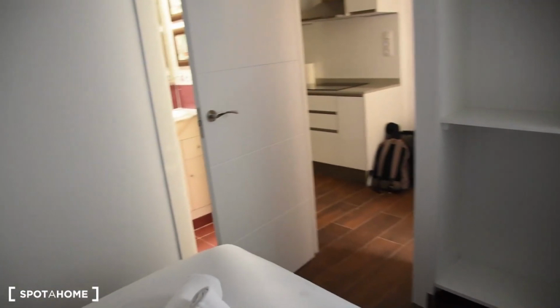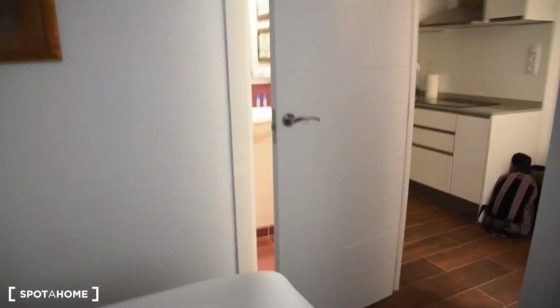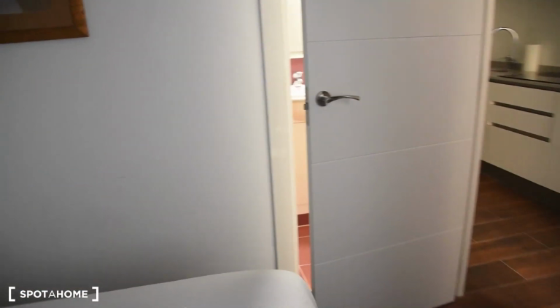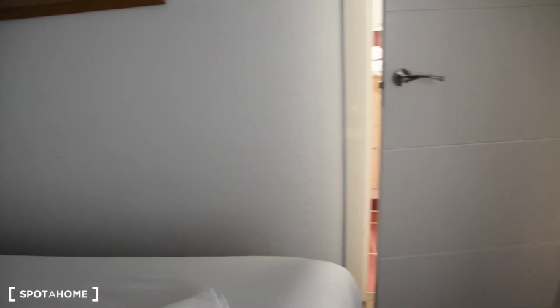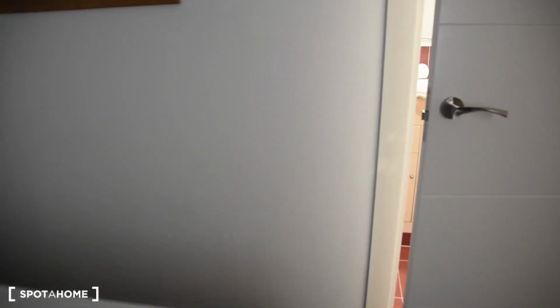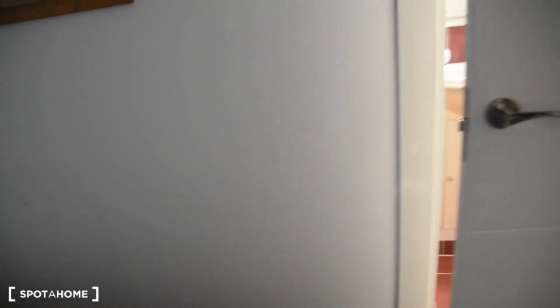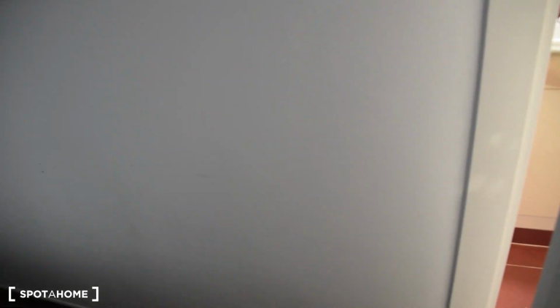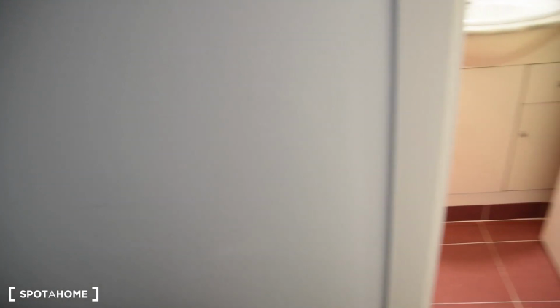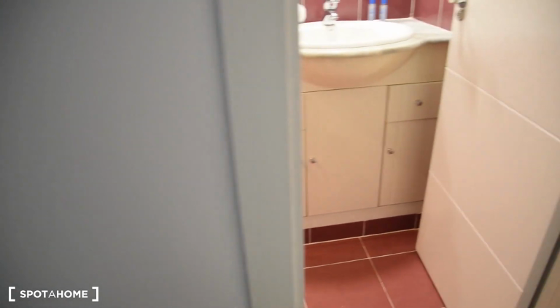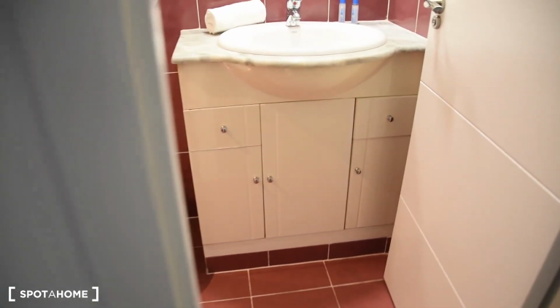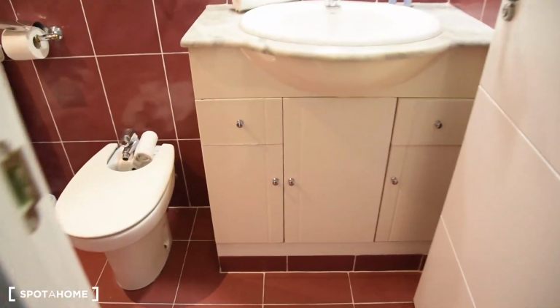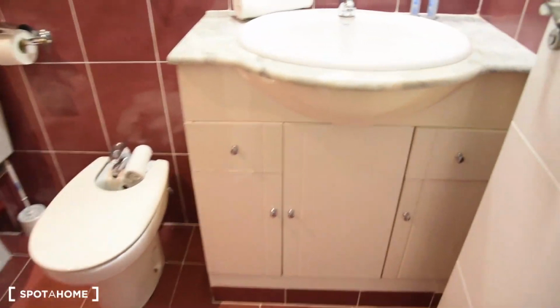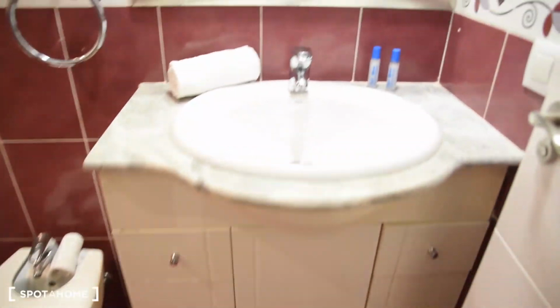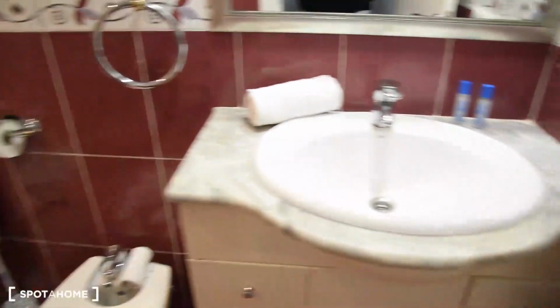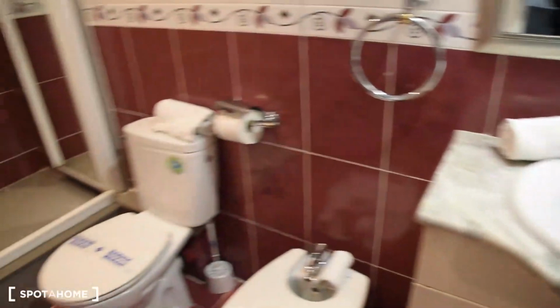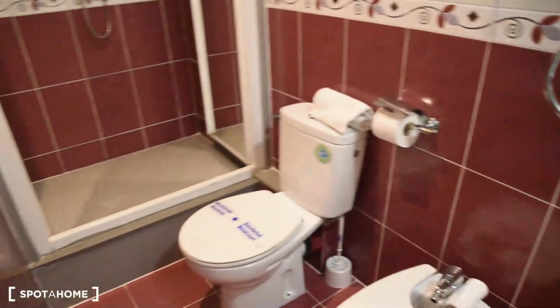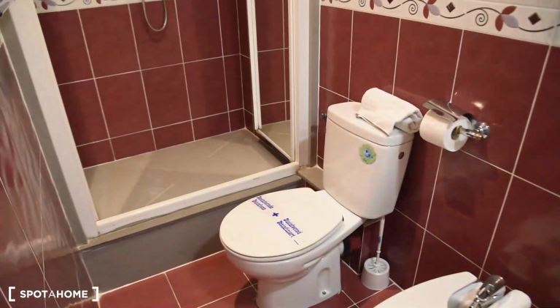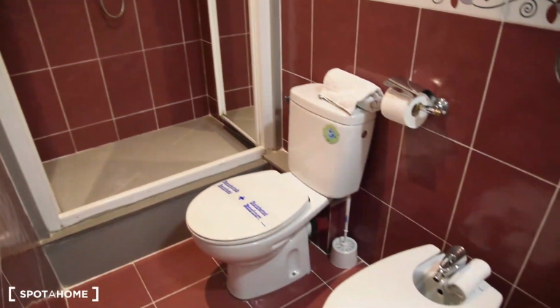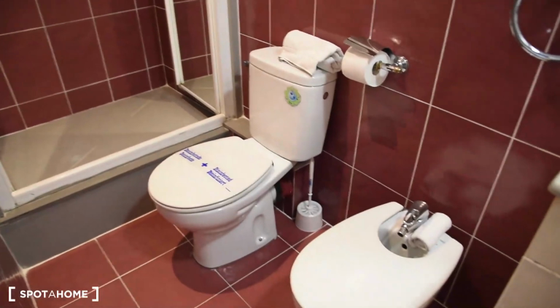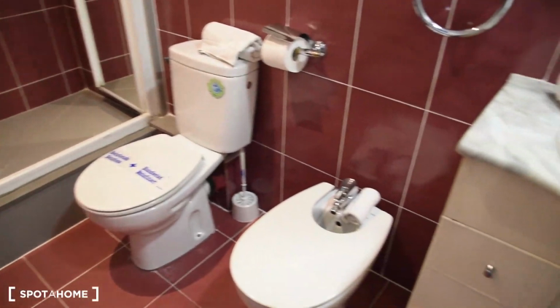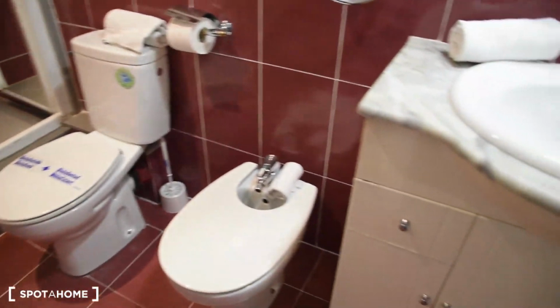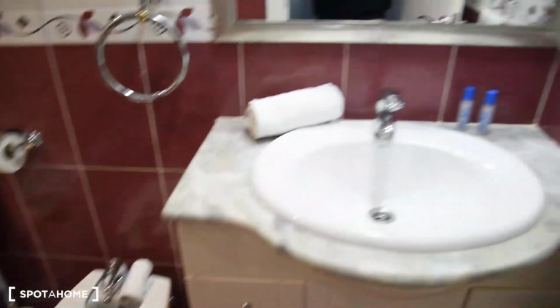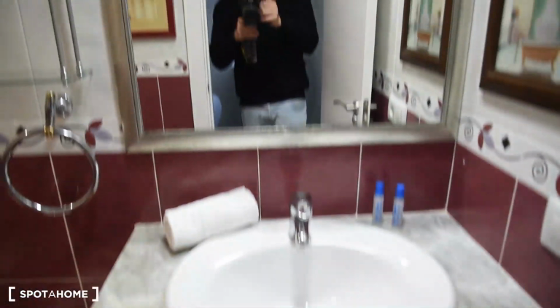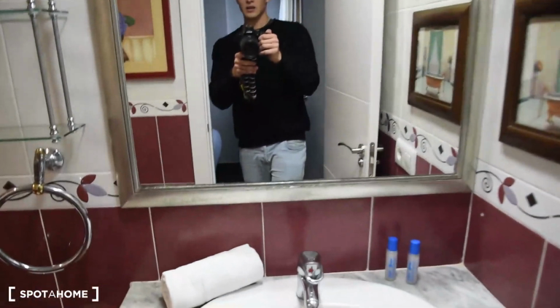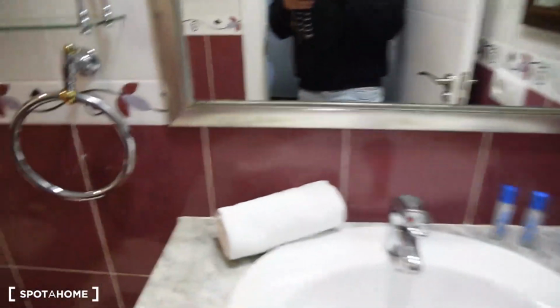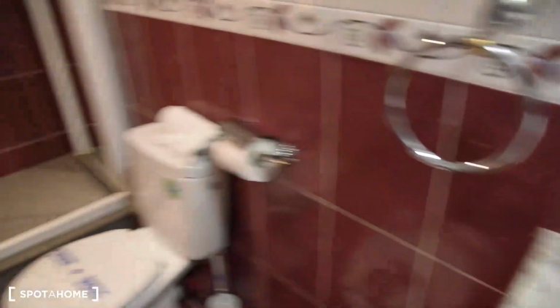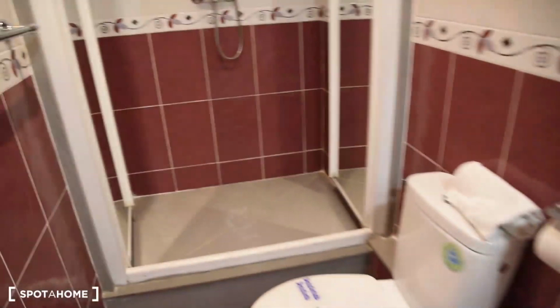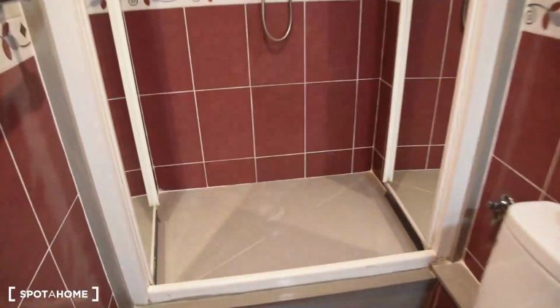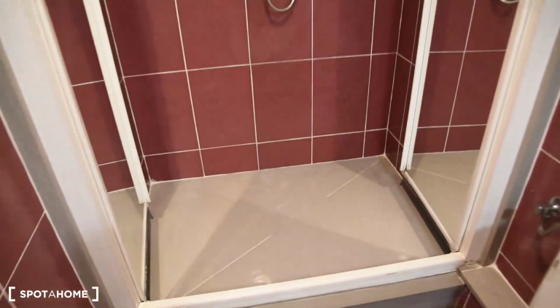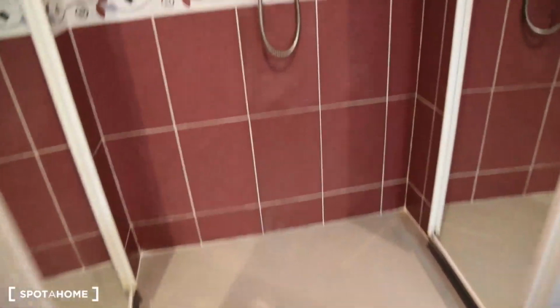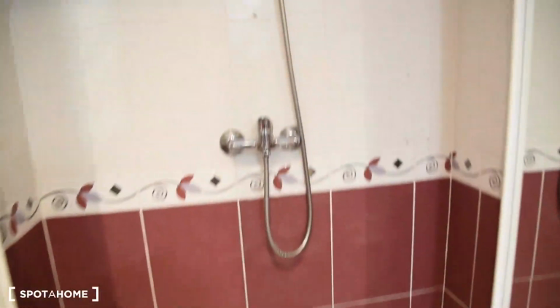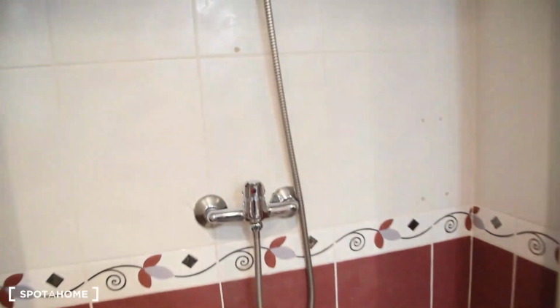And here we've got another private bathroom. As you can see: toilet, bidet, sink, the mirror, and a spacious shower right here.